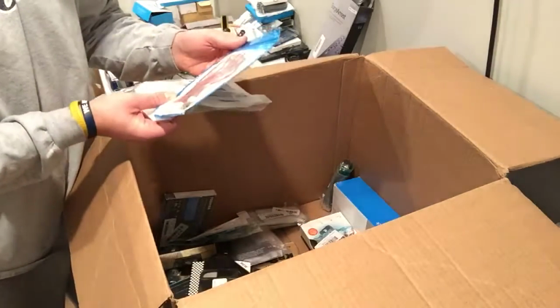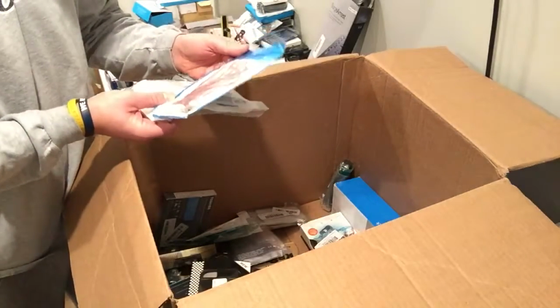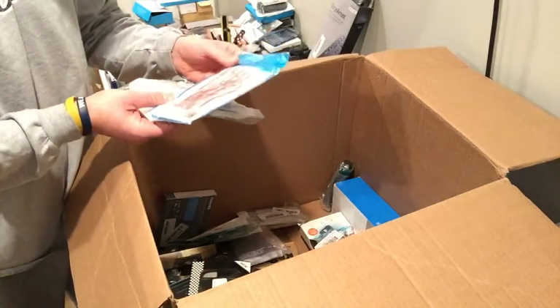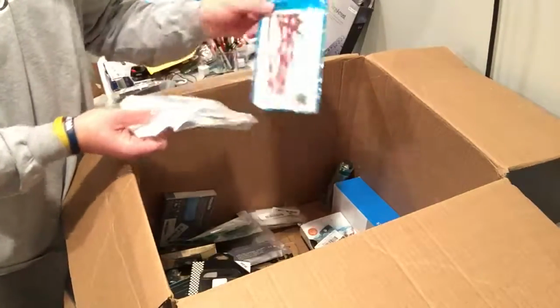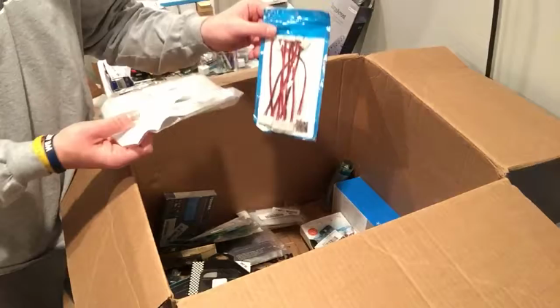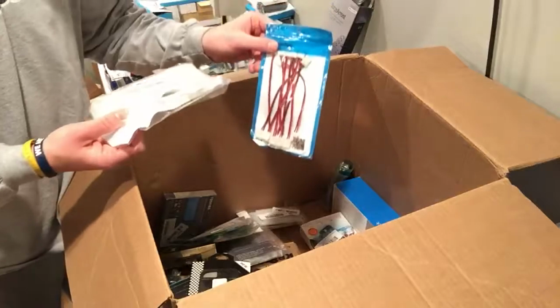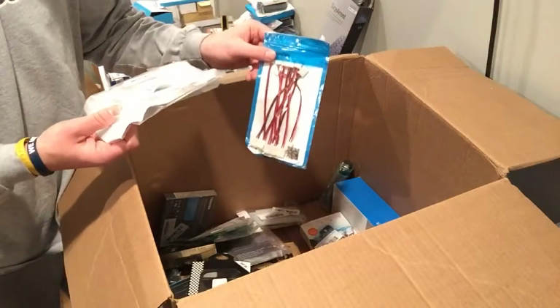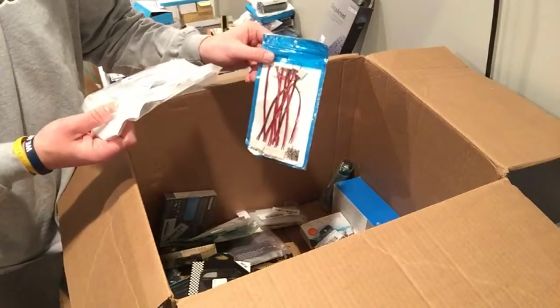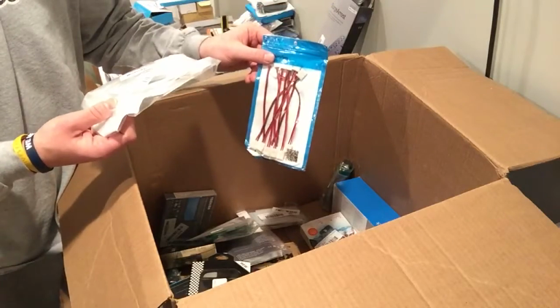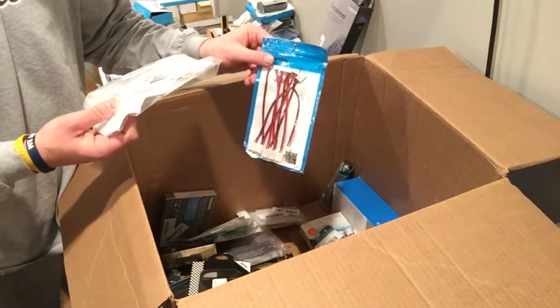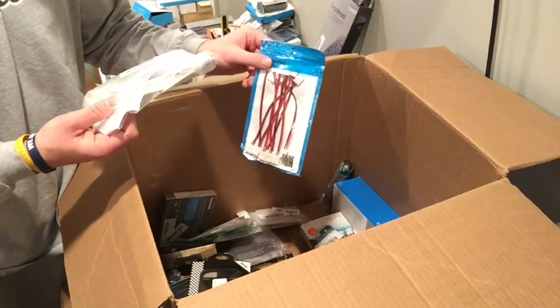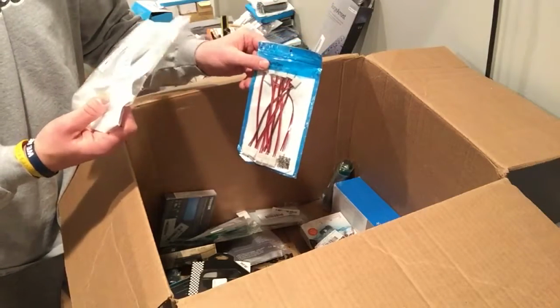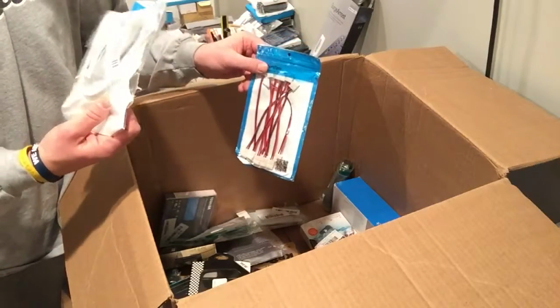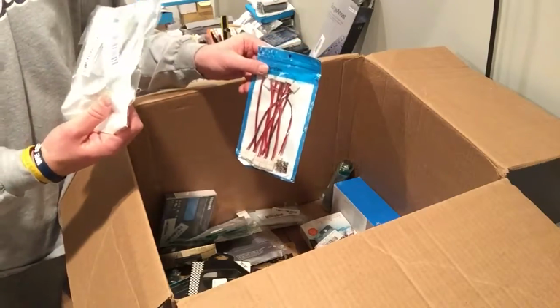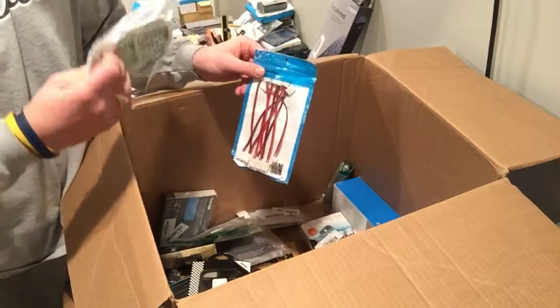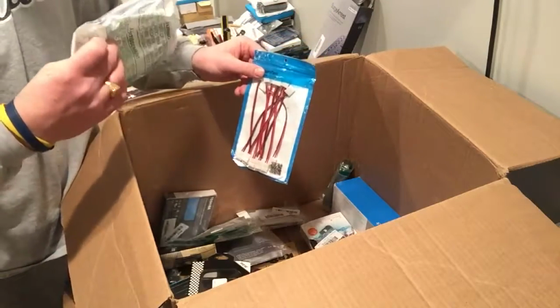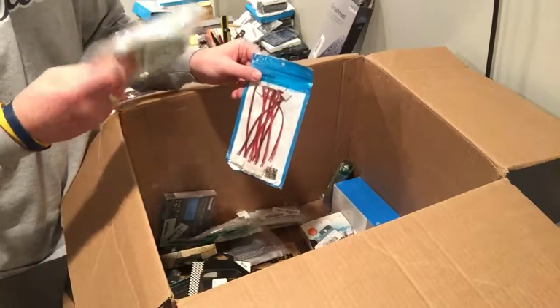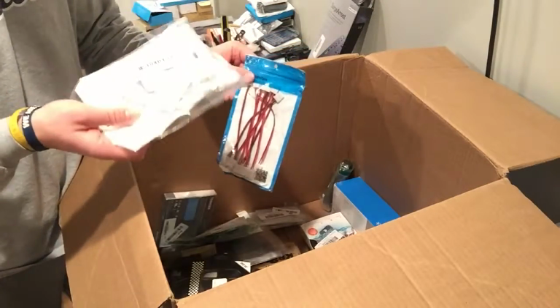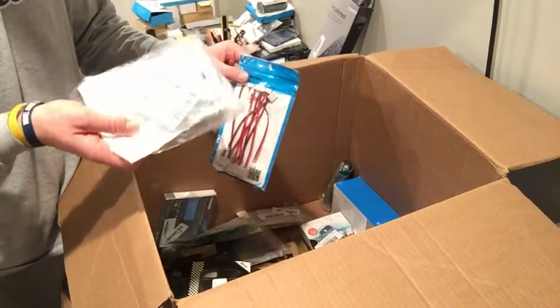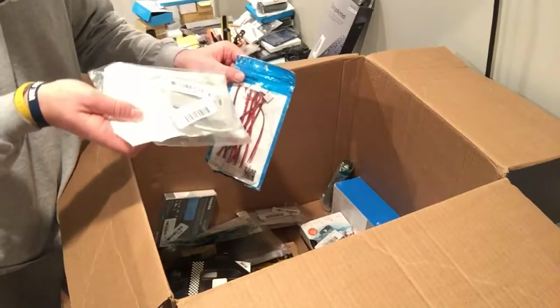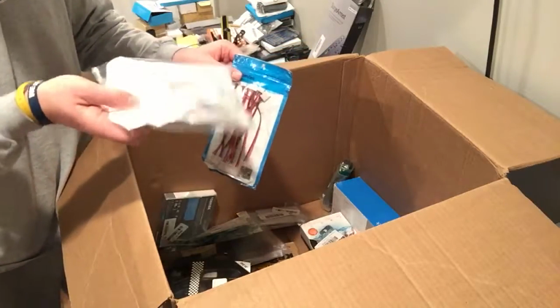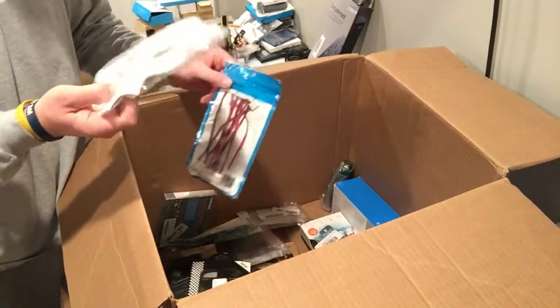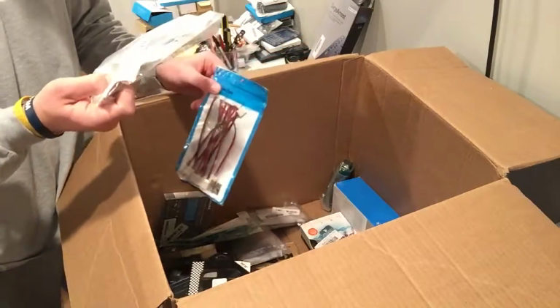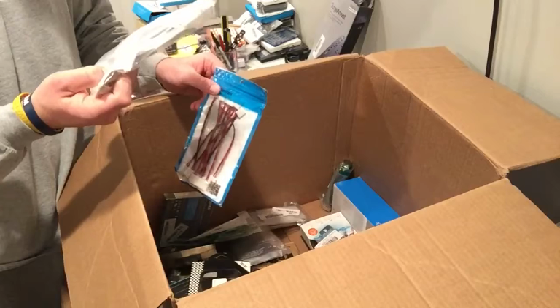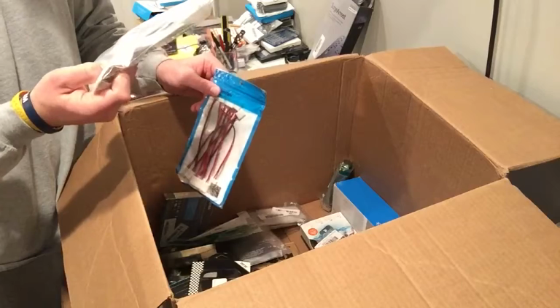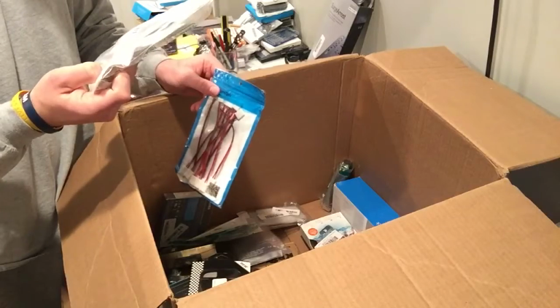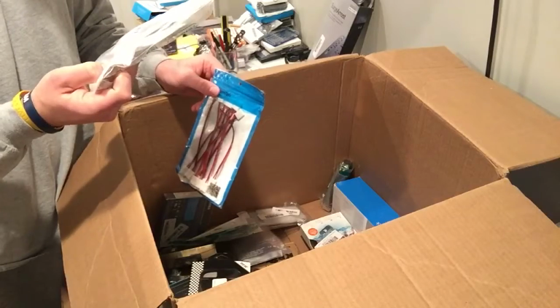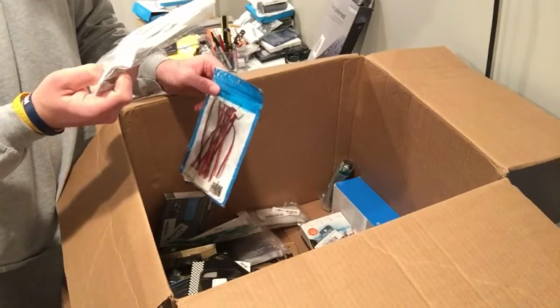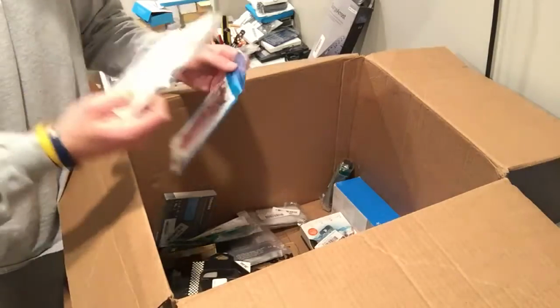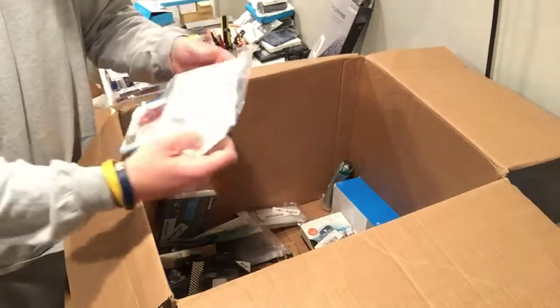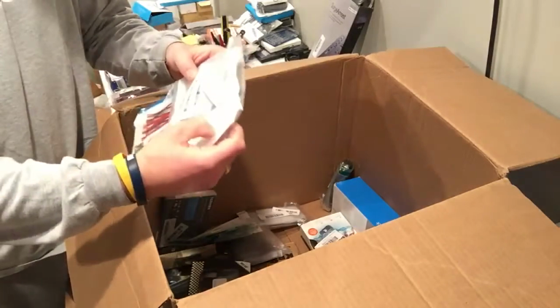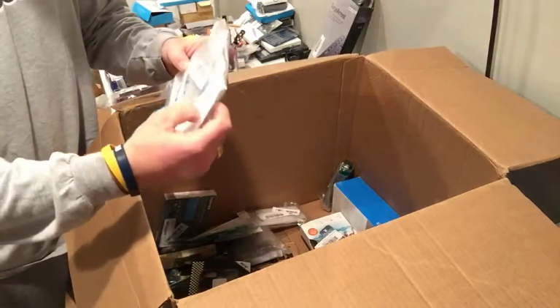Extend — I have no idea what that is. USB hub. Another USB hub — what is this? USB 3 hub.